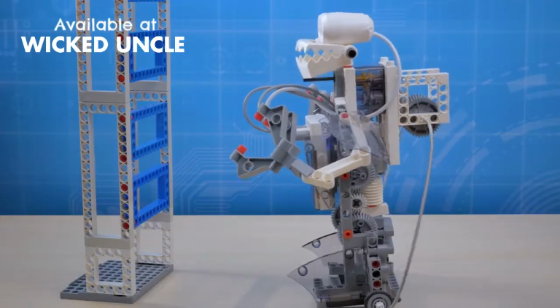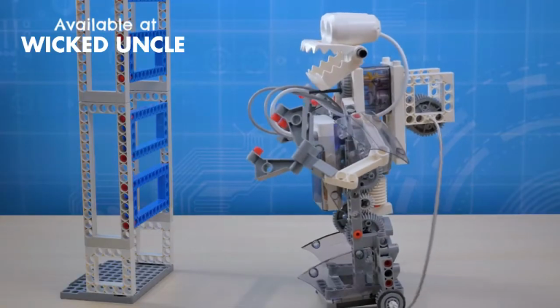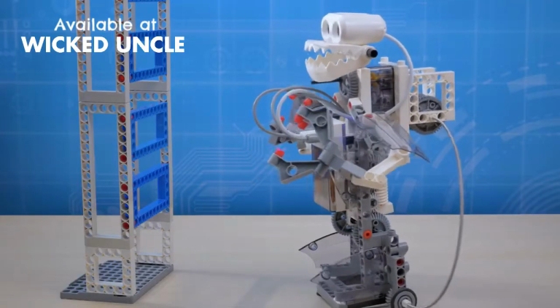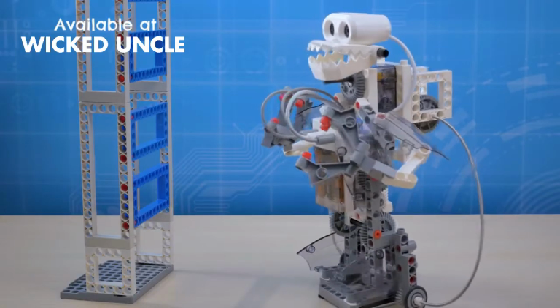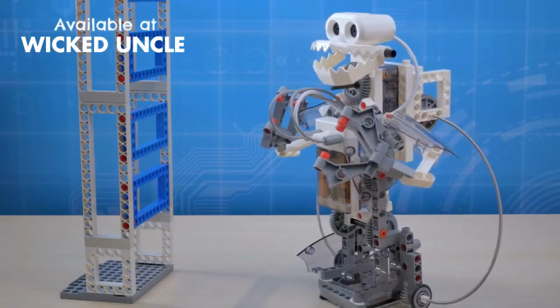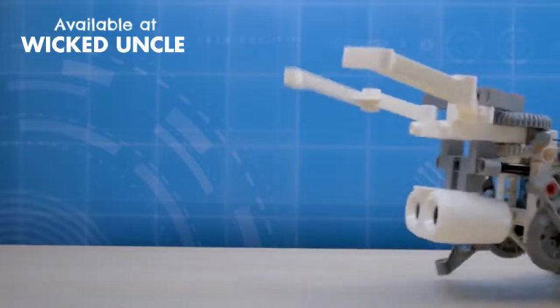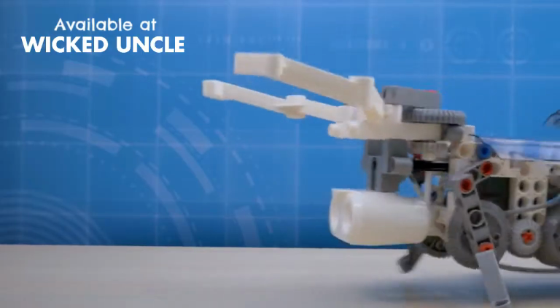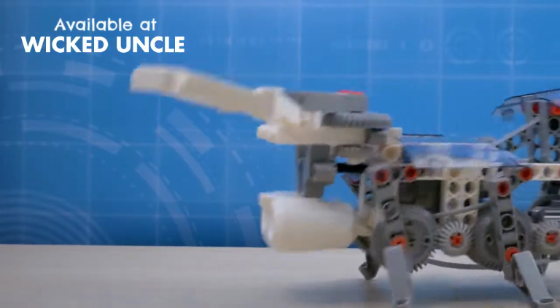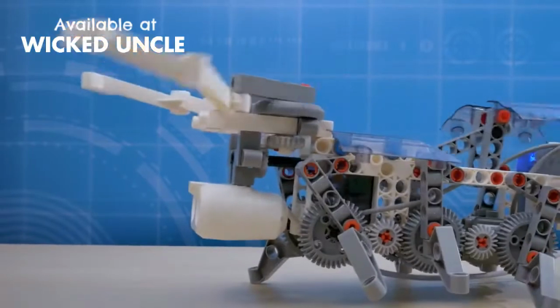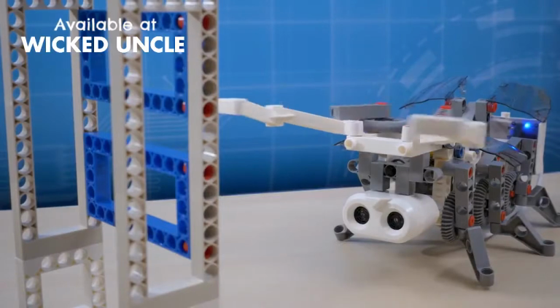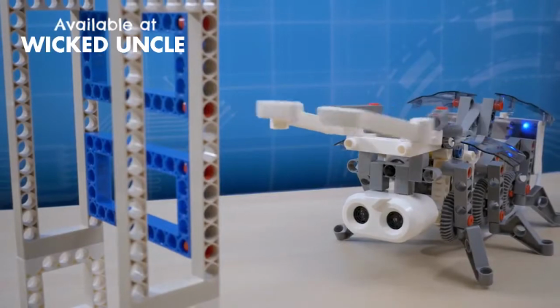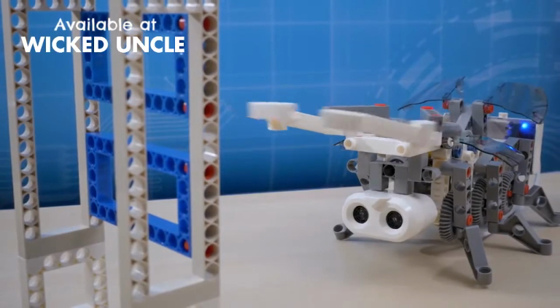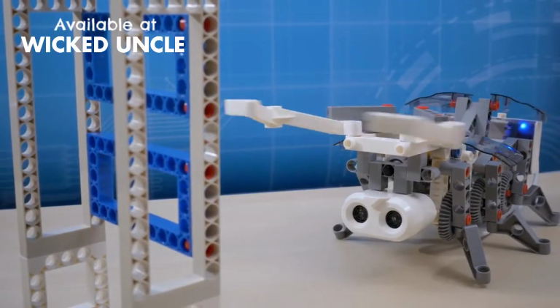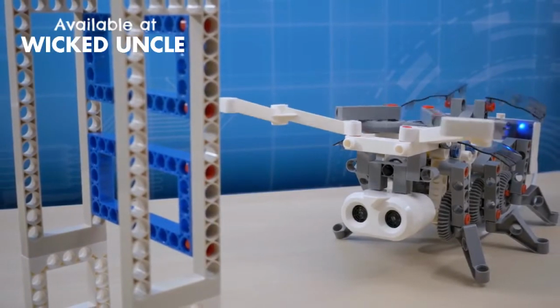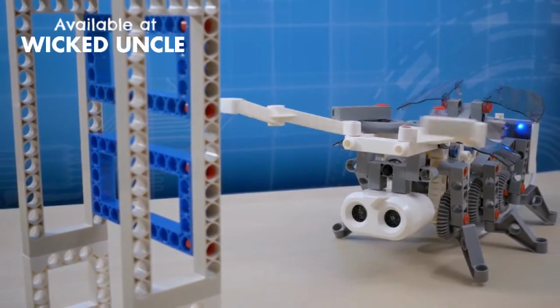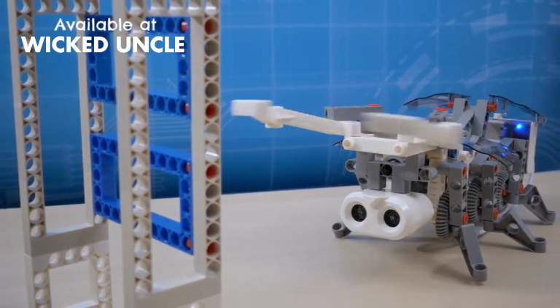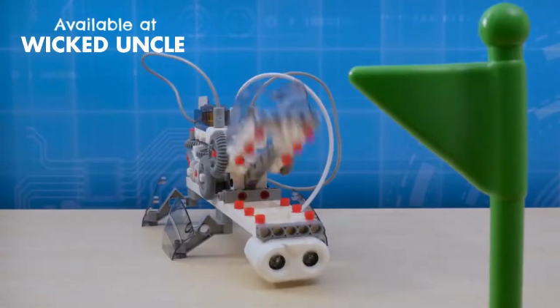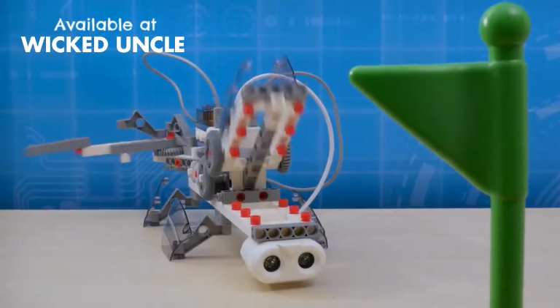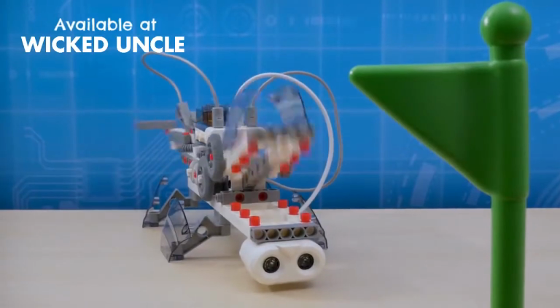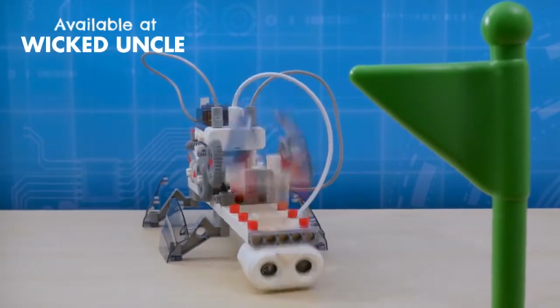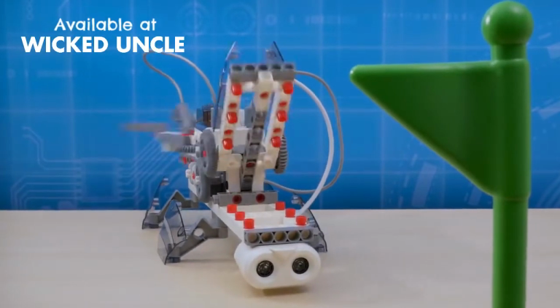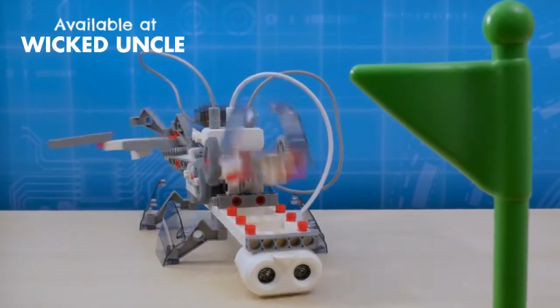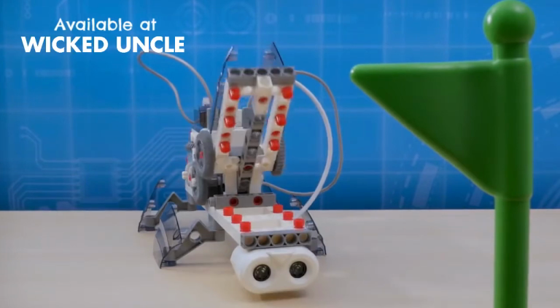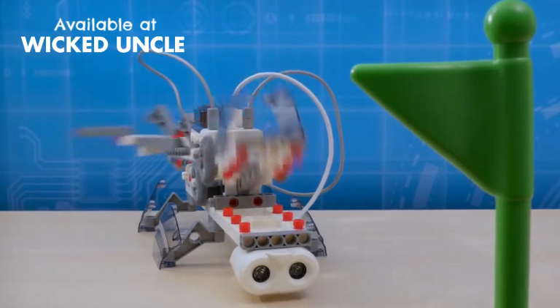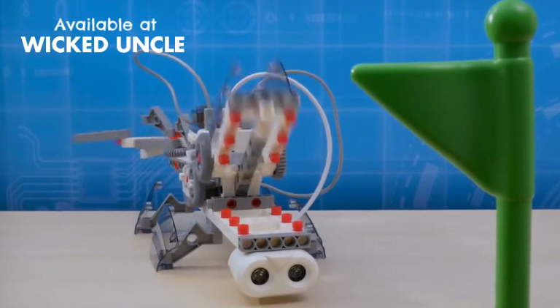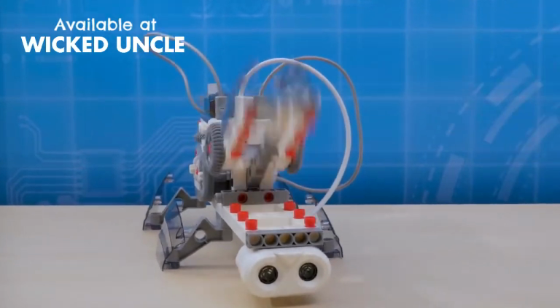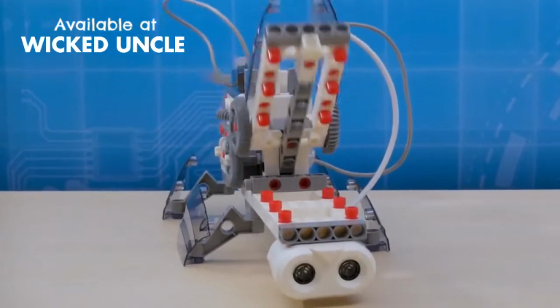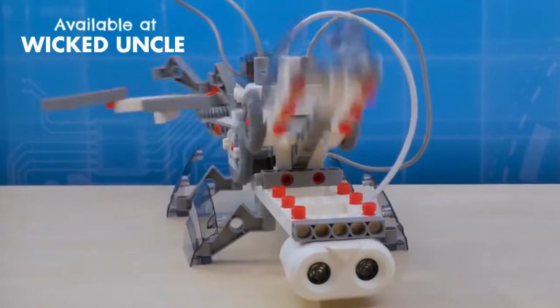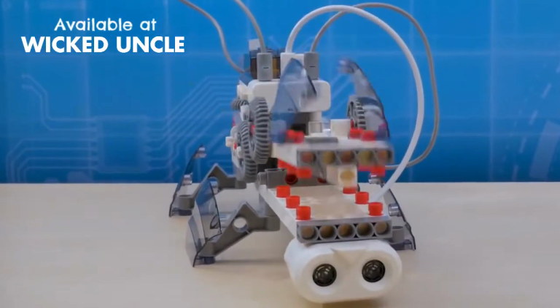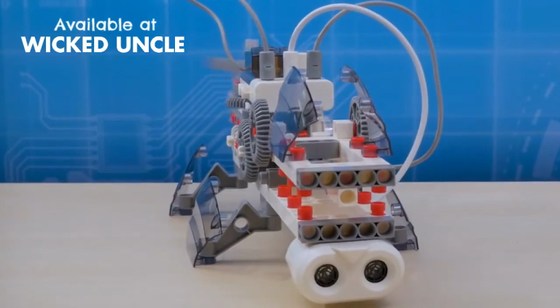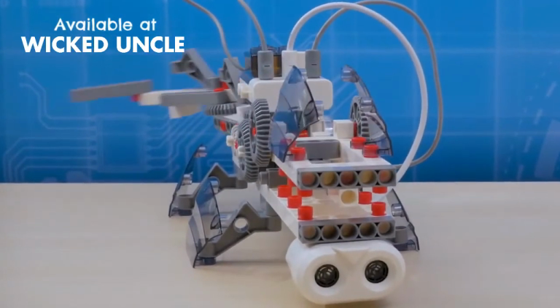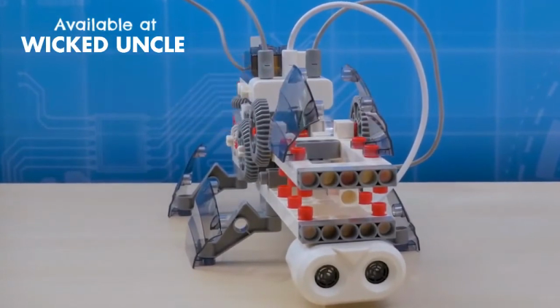Create a humanoid robot that can pivot to avoid obstacles in its path, and a beetle bot that can snap its pincers at the first sign of danger. Or construct a crocodile robot that chomps its jaws when an object is in sight and wags its tail when the coast is clear.